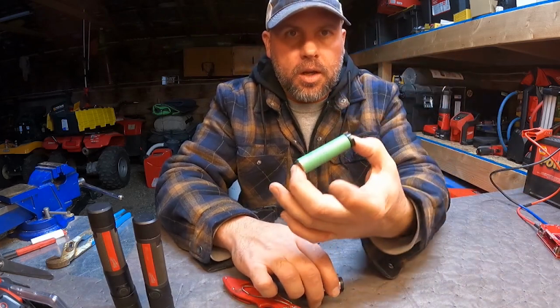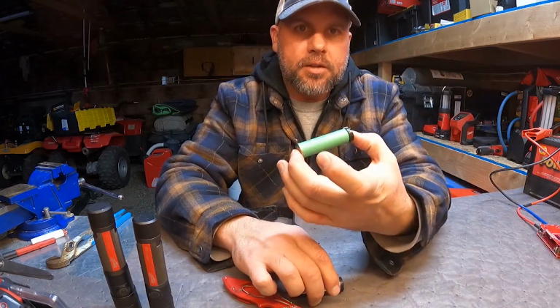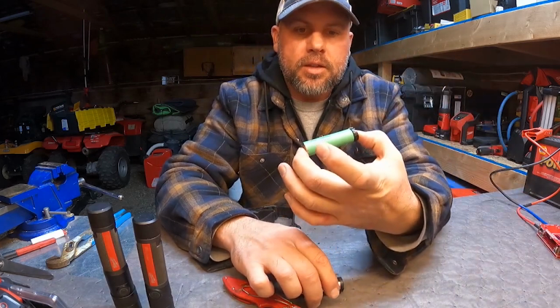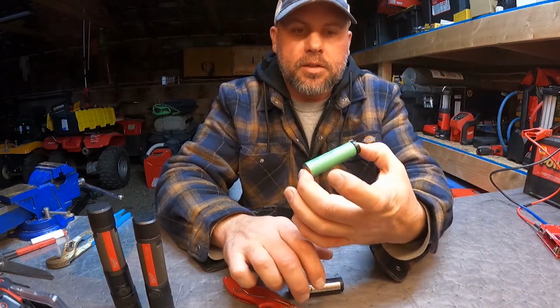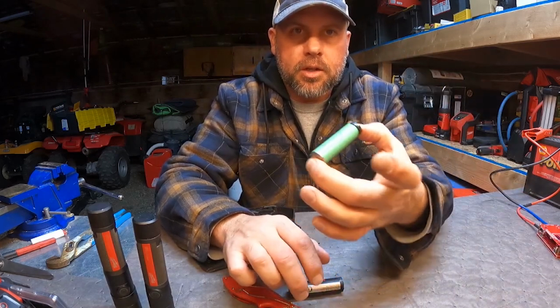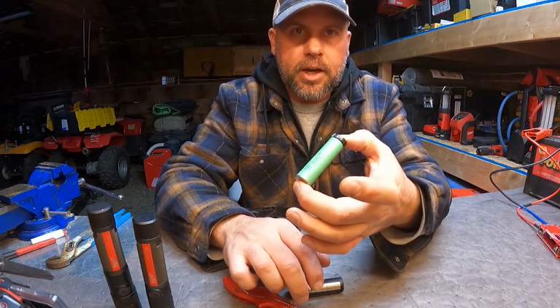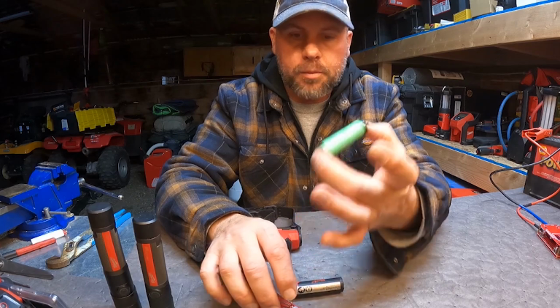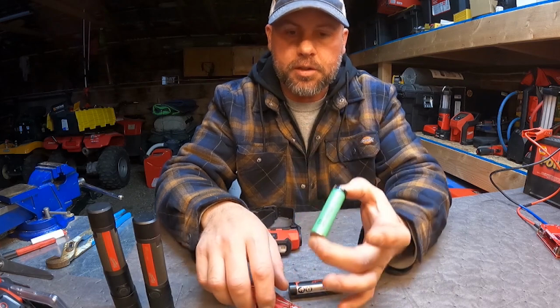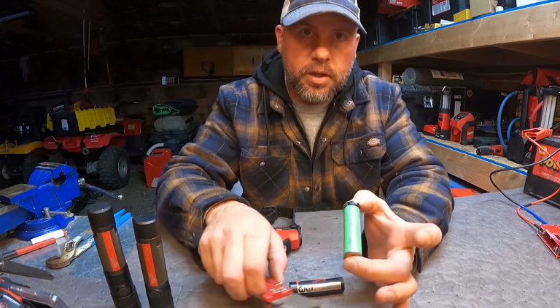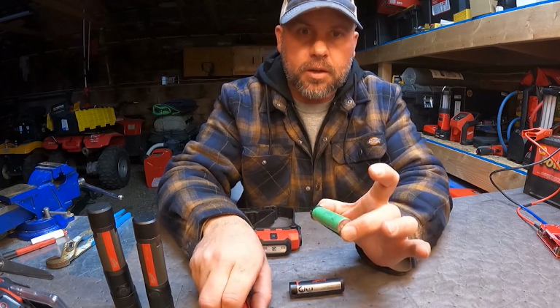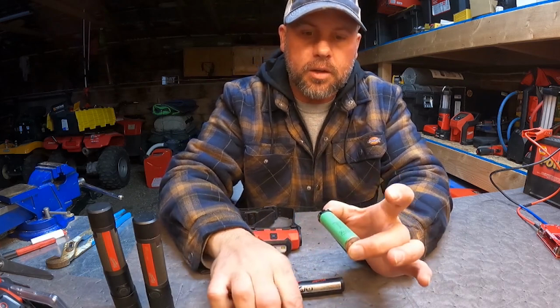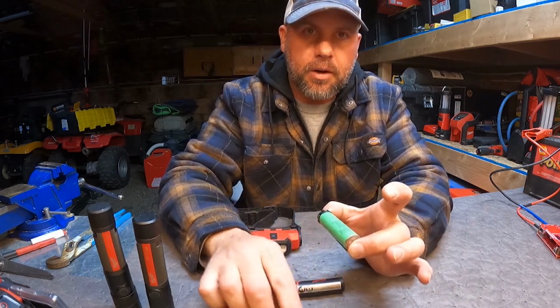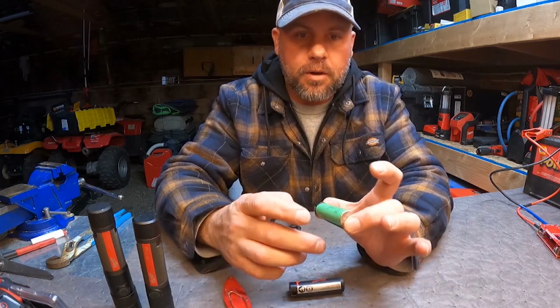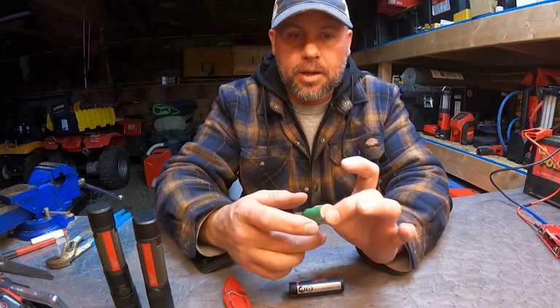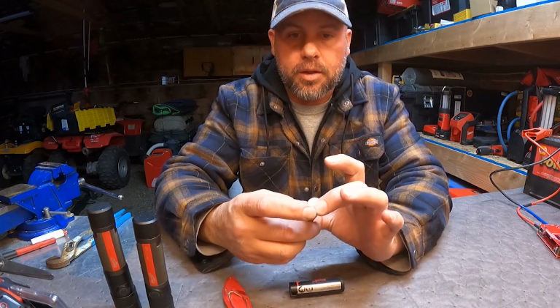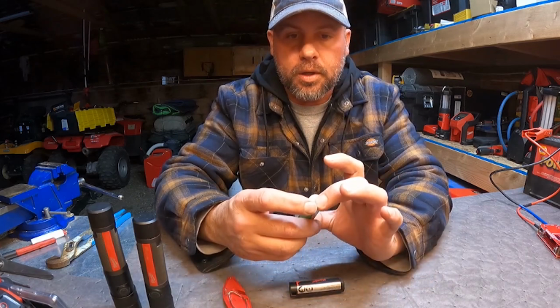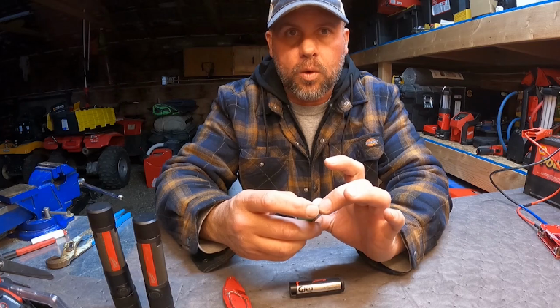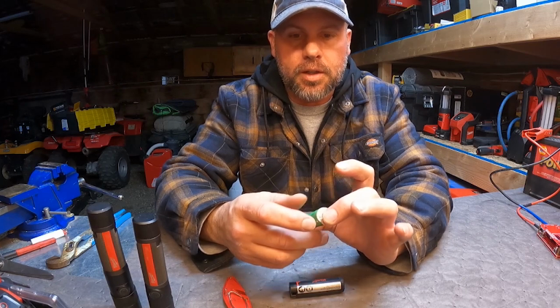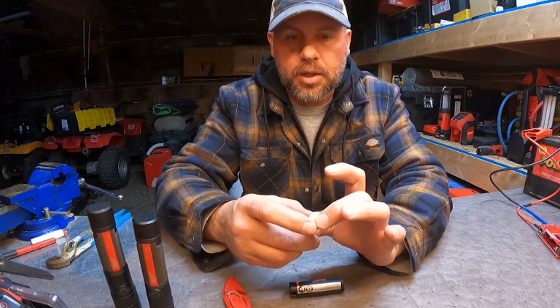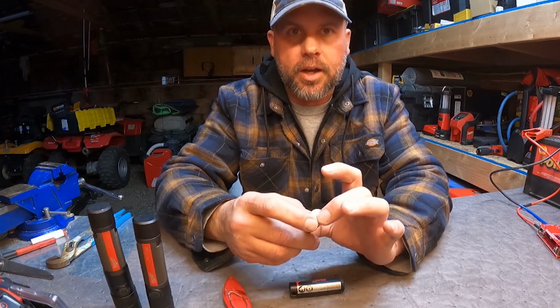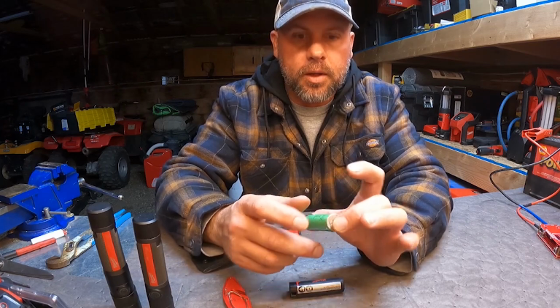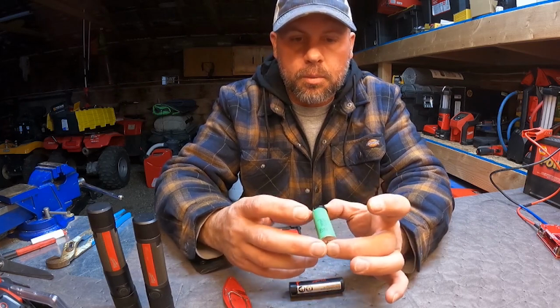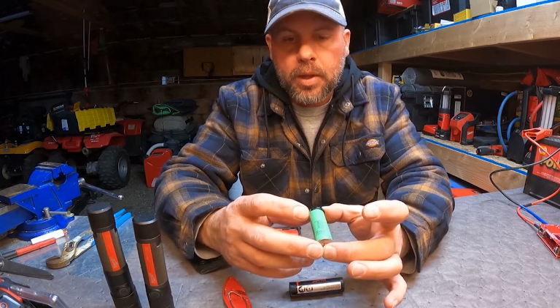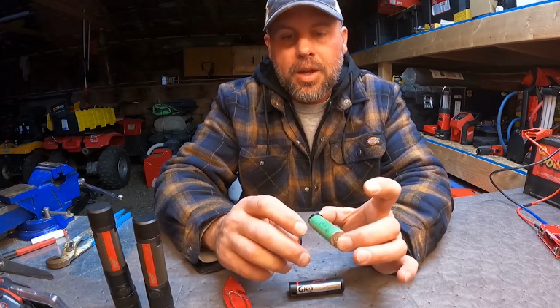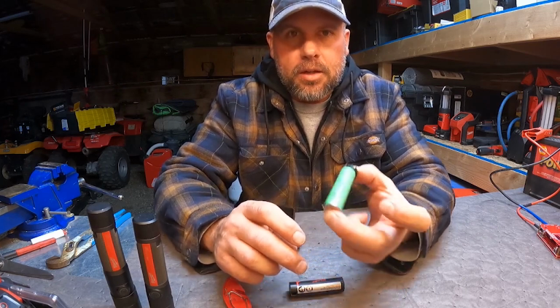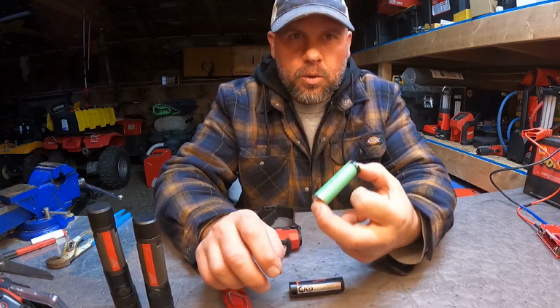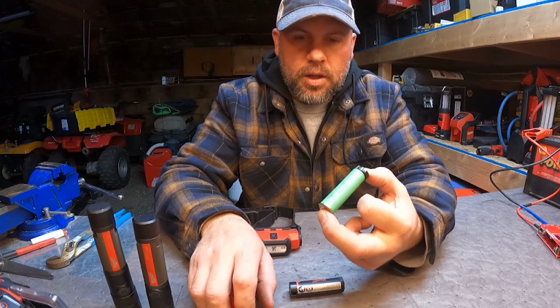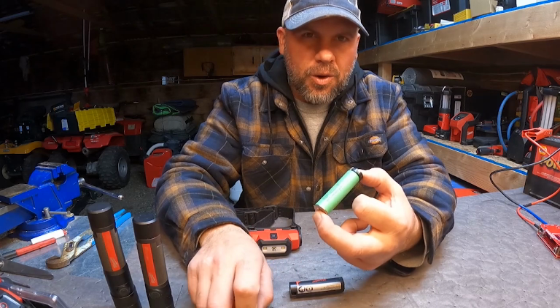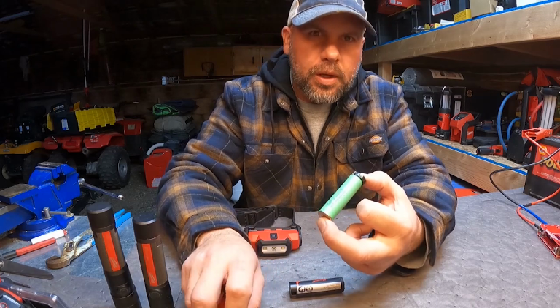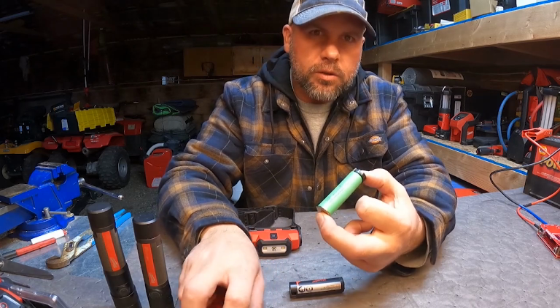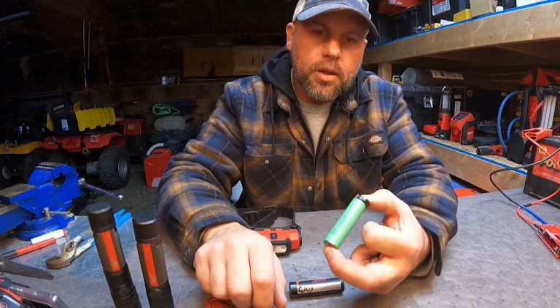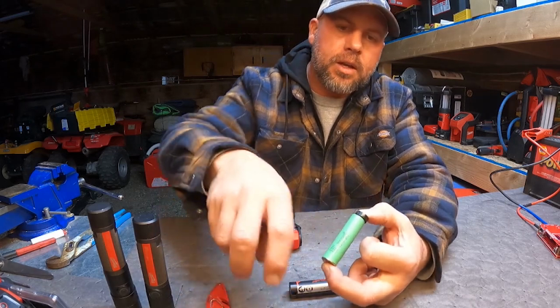Now what's inside of these is the Samsung 25Rs, which is a good cell. They've been around for a long time and they're really high quality cells, but they do have a life cycle like any other battery. And they don't work in the cold as well, I found.